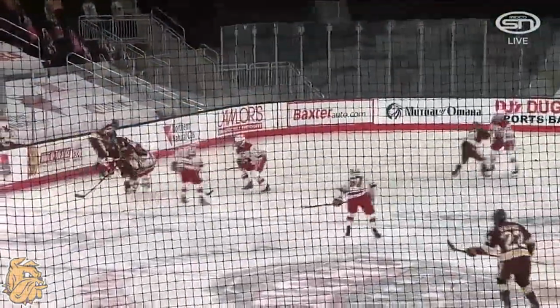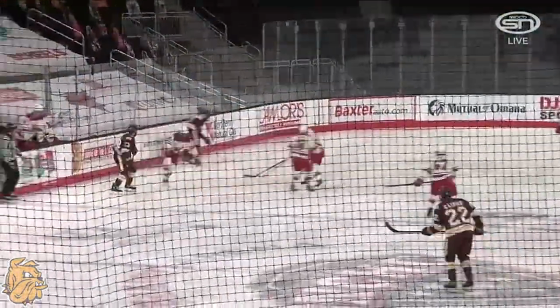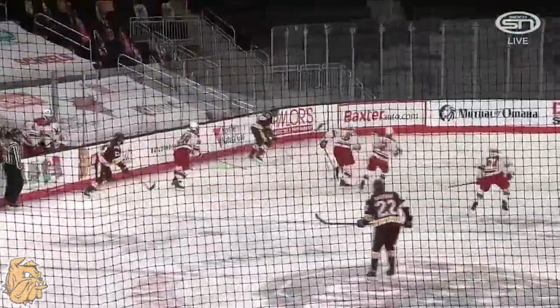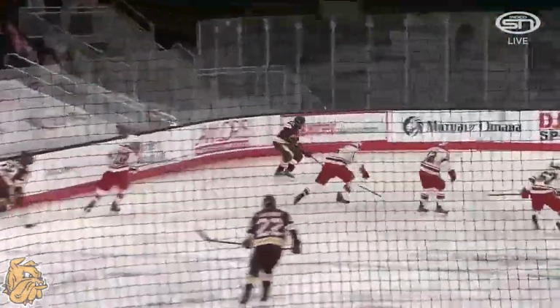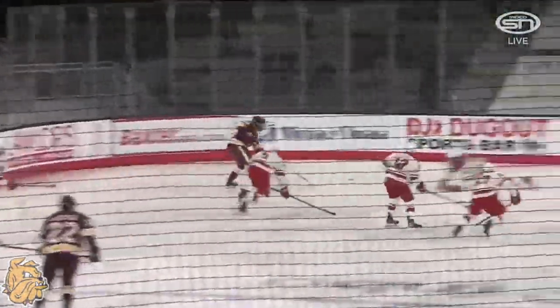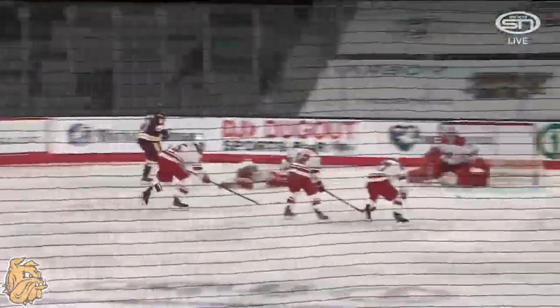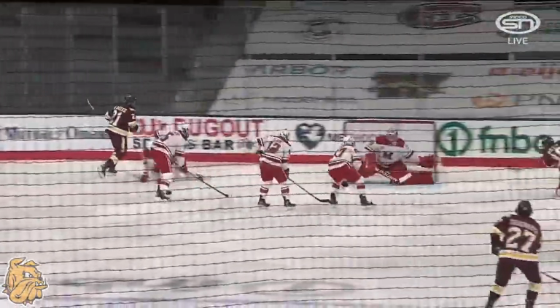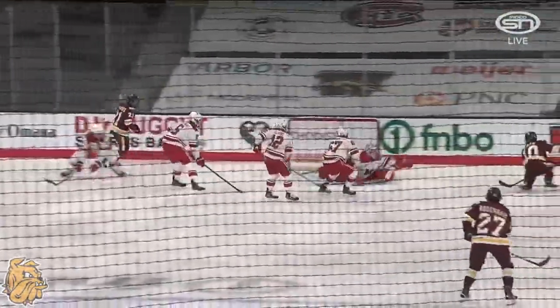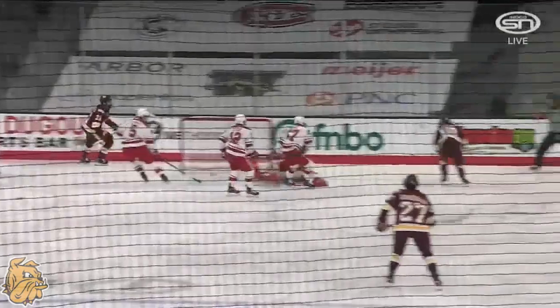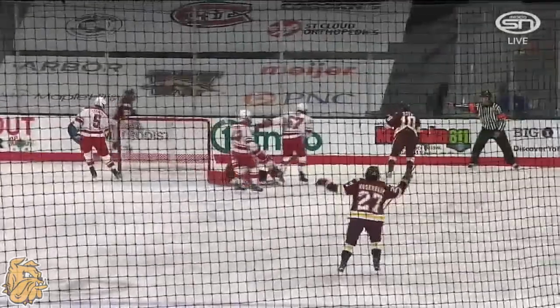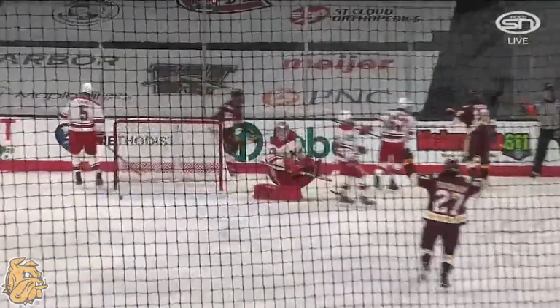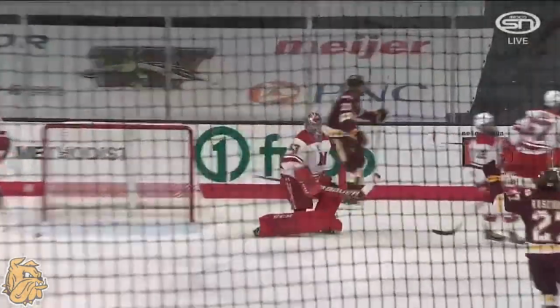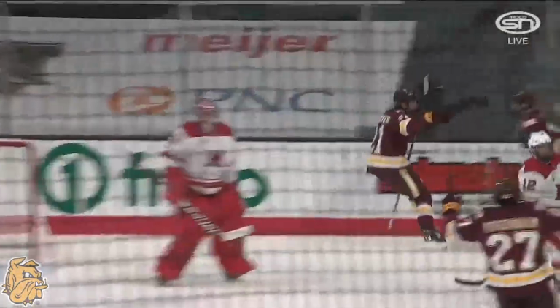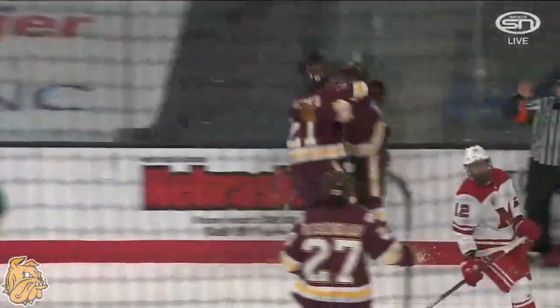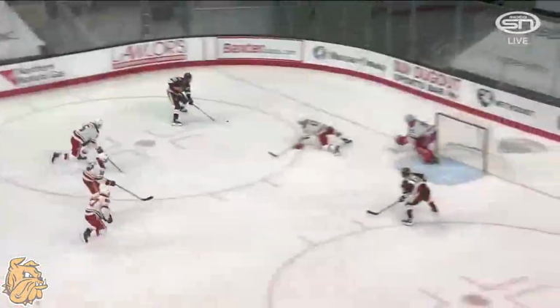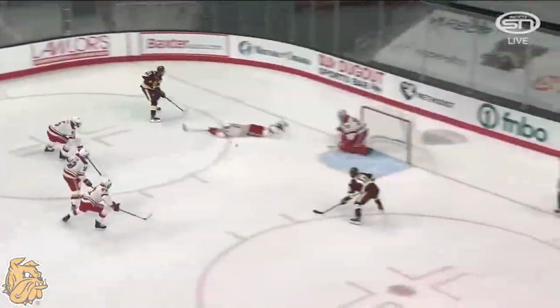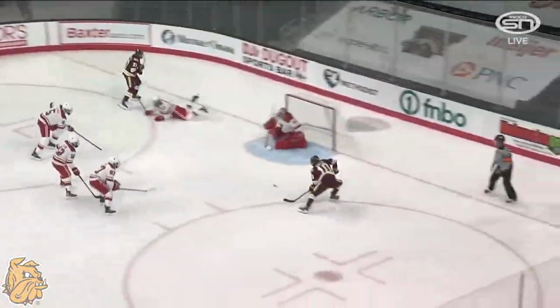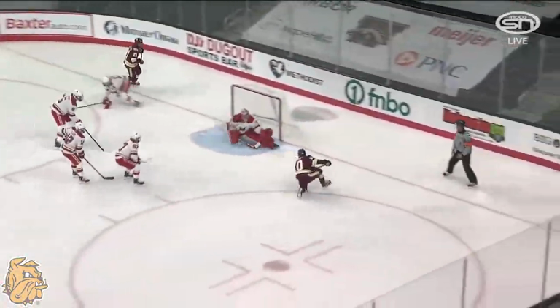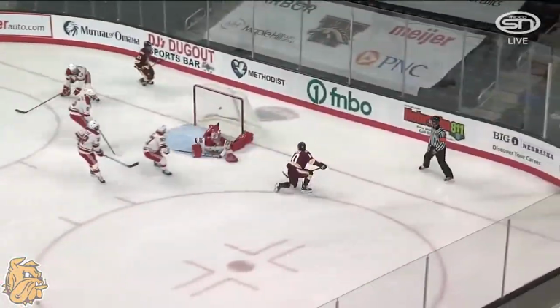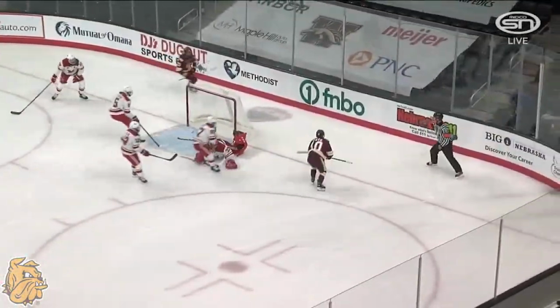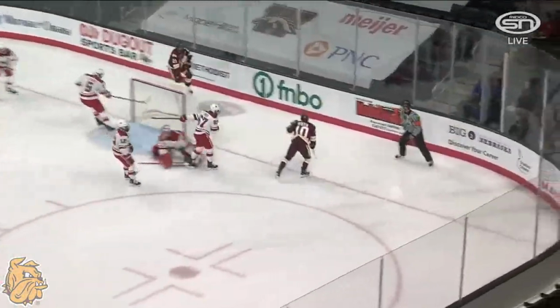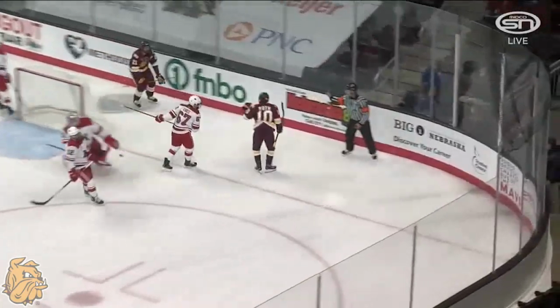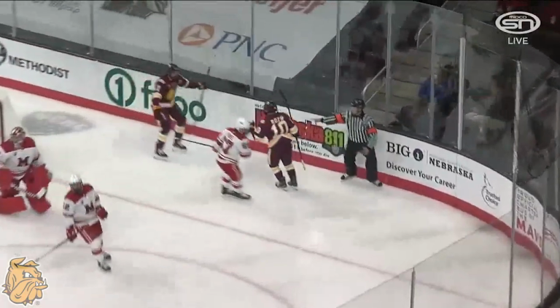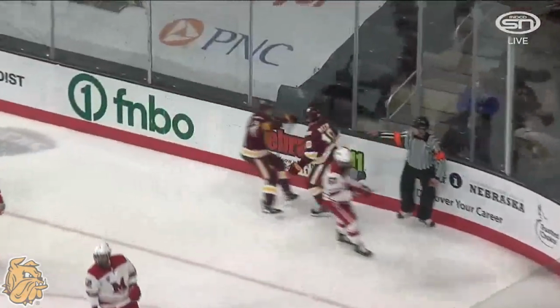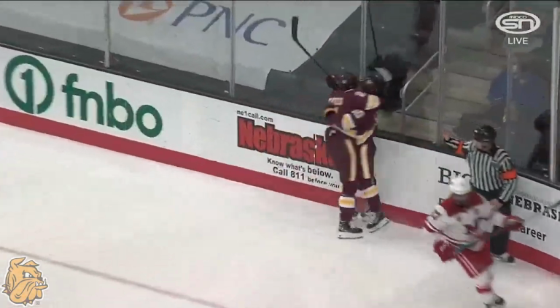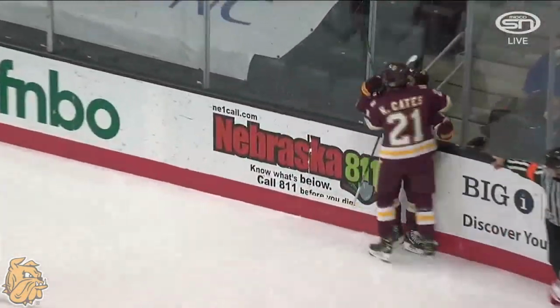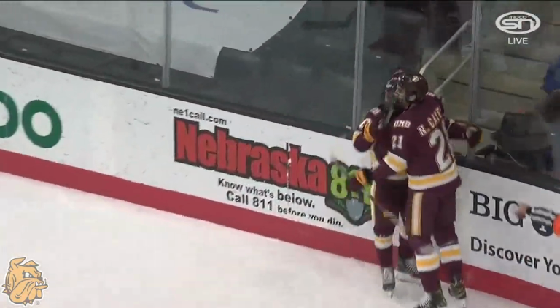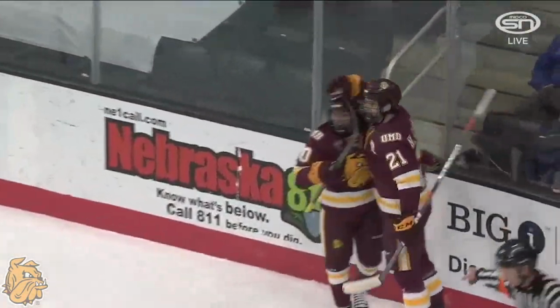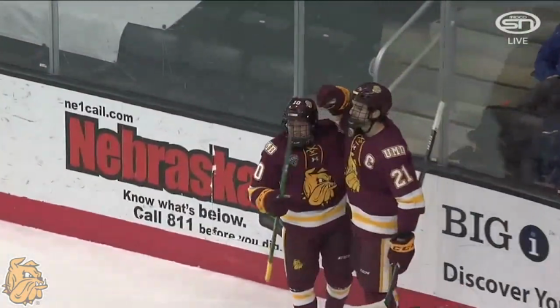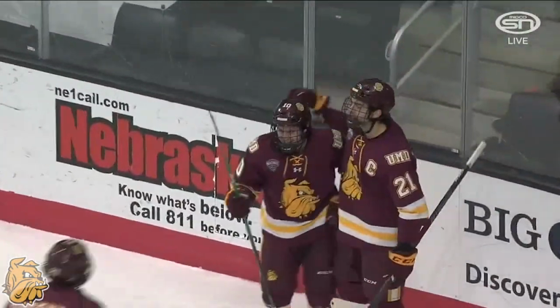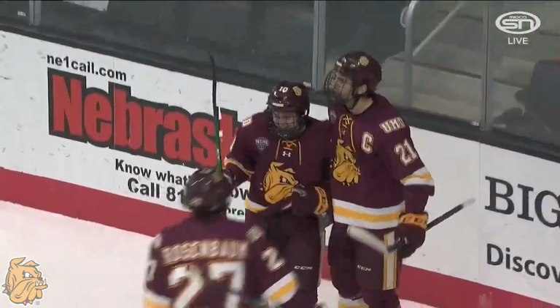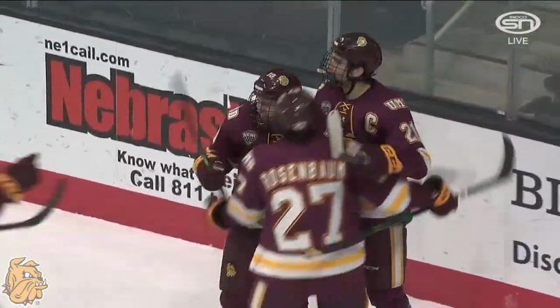Colby Ross has moved up to the top line. They love his hockey IQ, they love his ability to get into good scoring areas. When you're playing with Cates and Sweeney, they're going to be the recipient of a lot of good plays because of the high skill level and speed that those two bring.